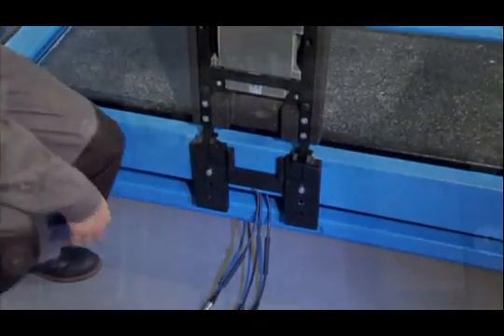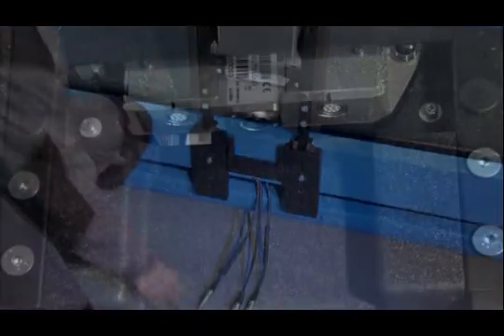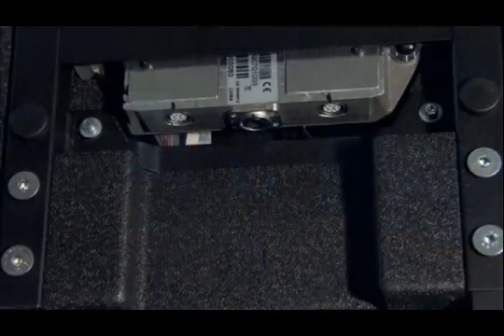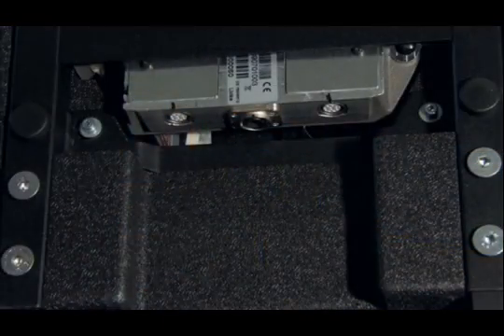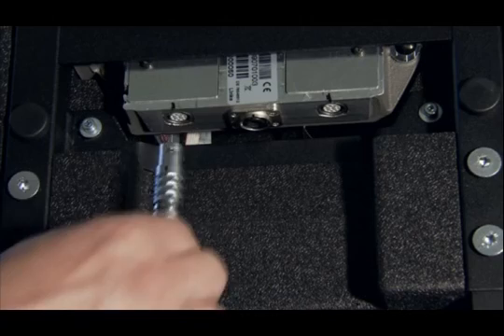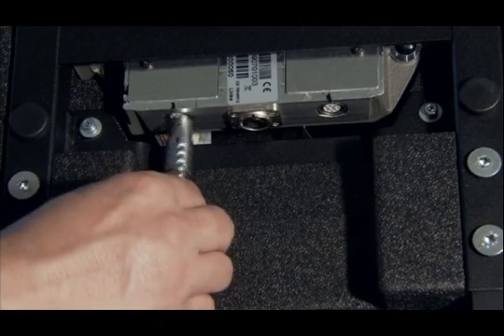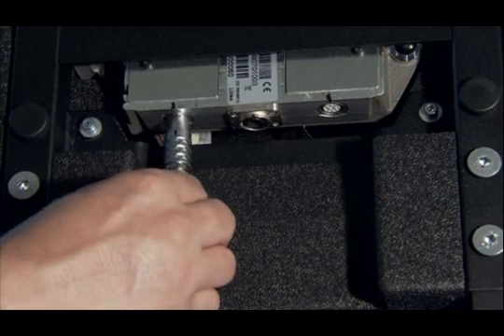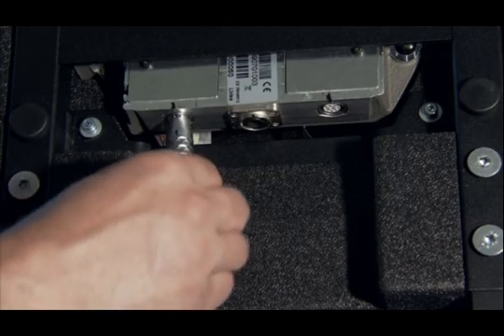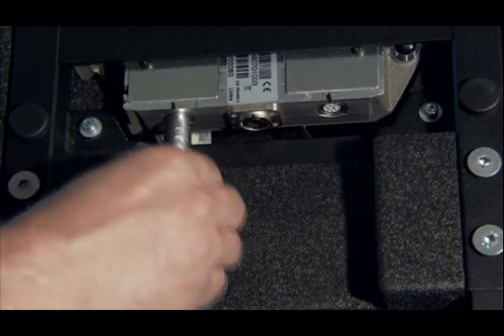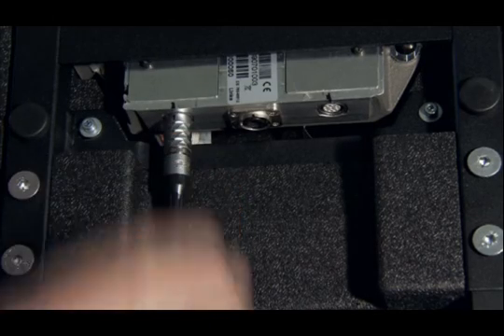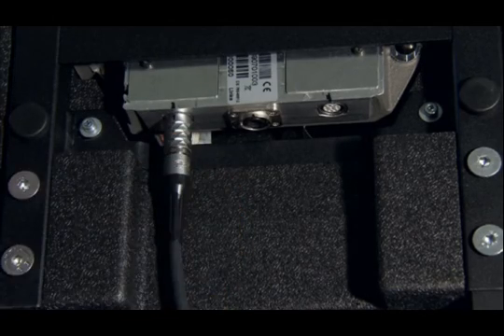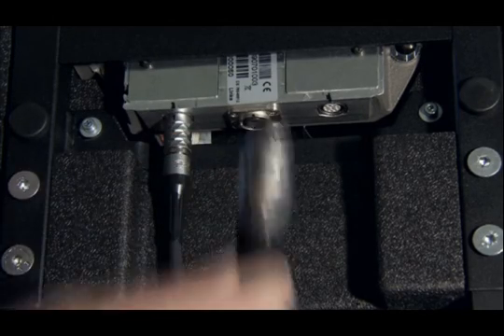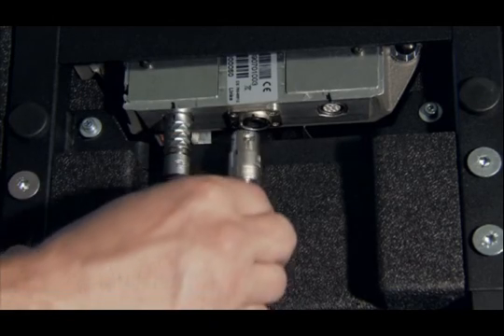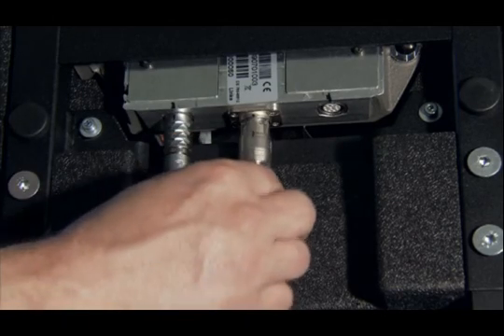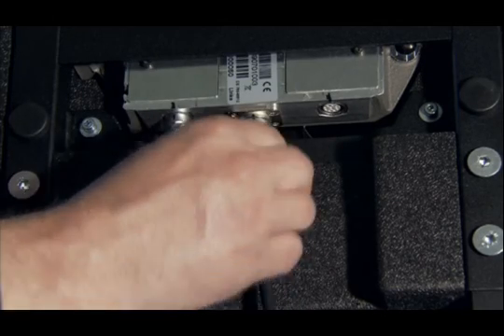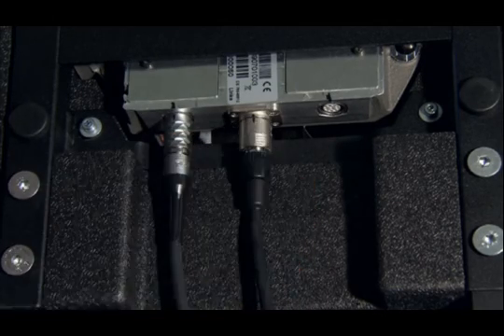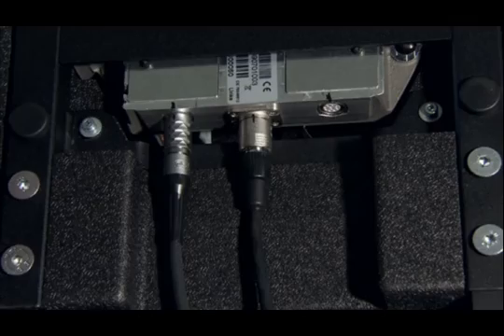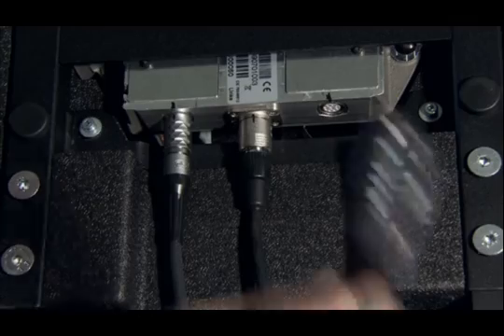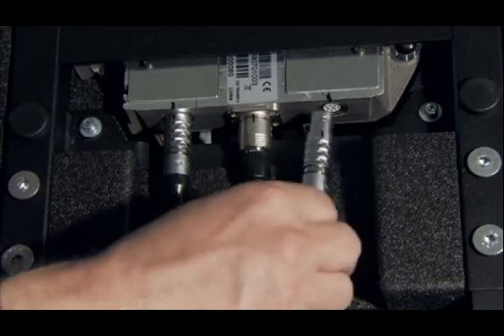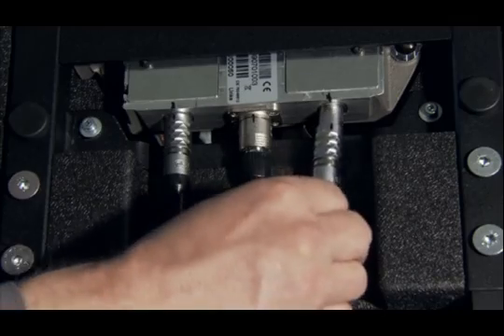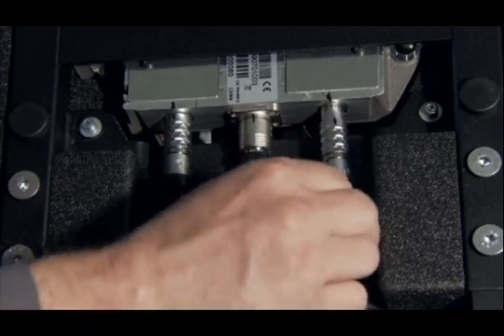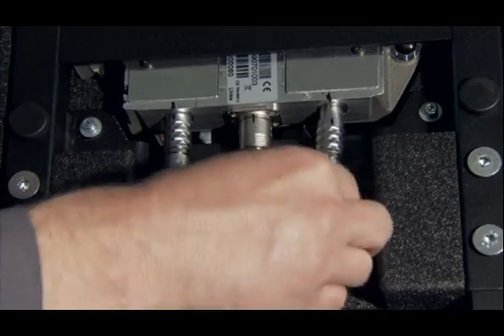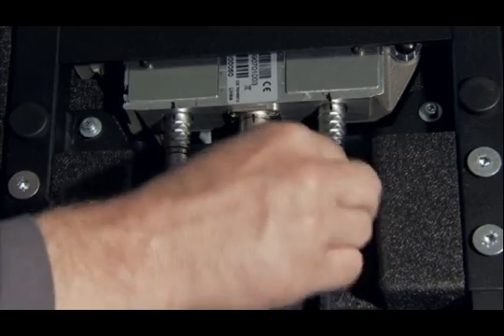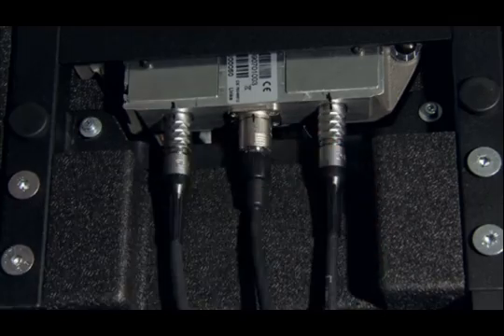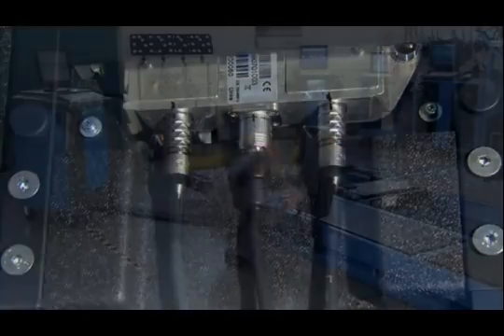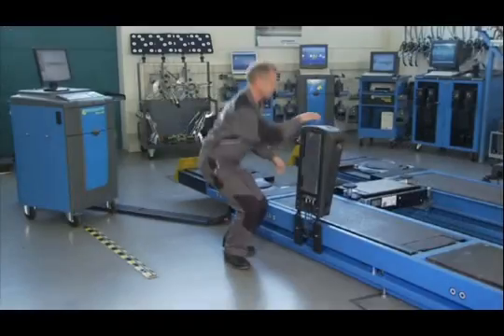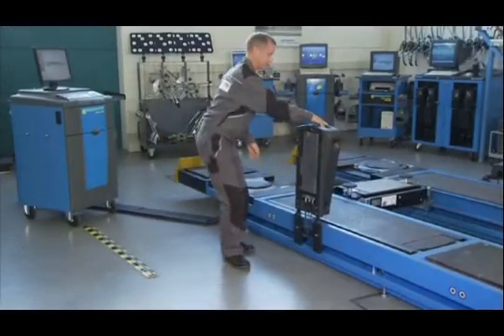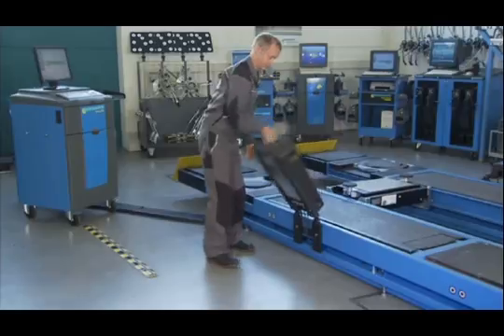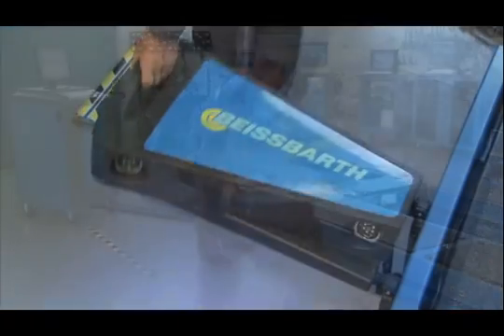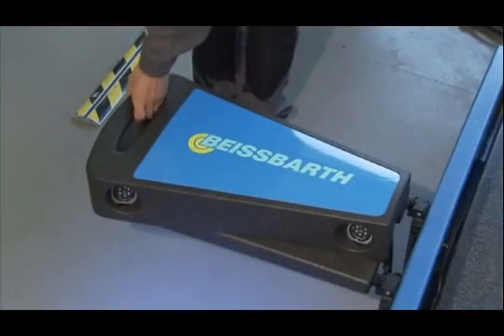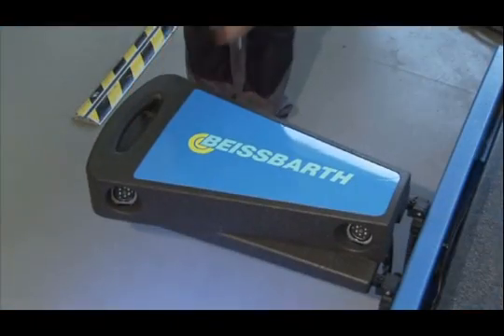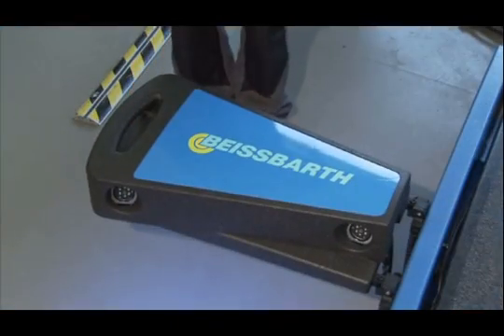The sensor head covers are manufactured from expanded polypropylene. It's light, flexible and shock resistant, as well as oil and fuel resistant — ideal prerequisites for secure and precise measurement.